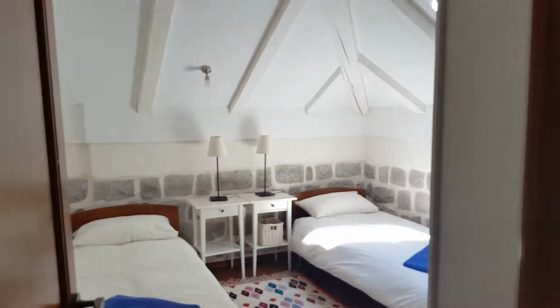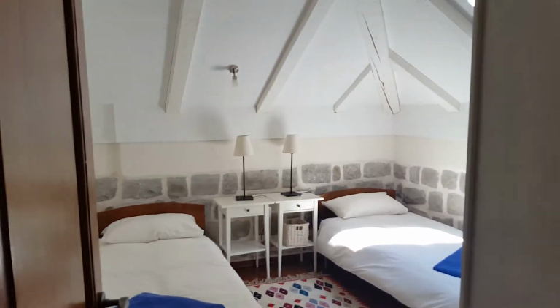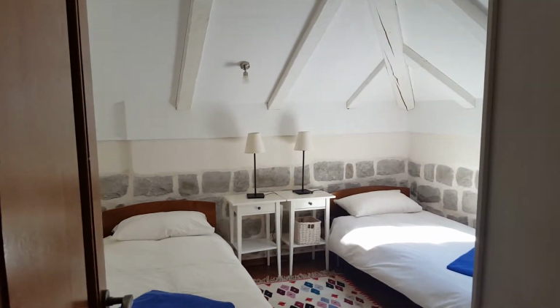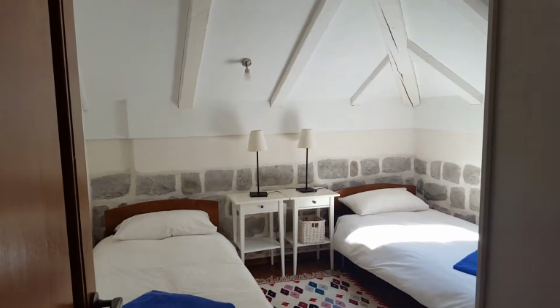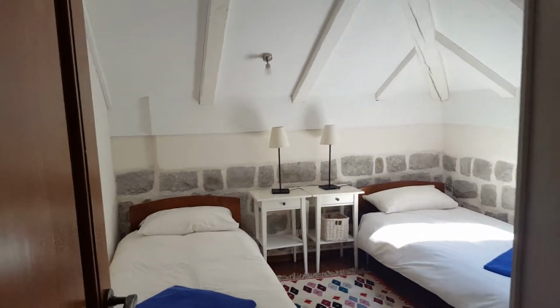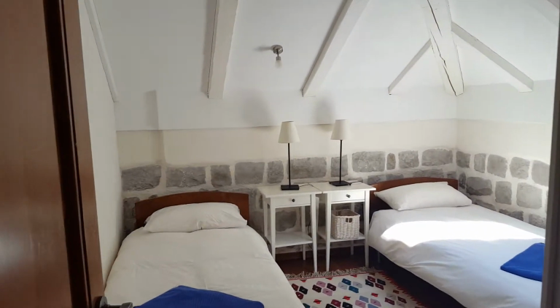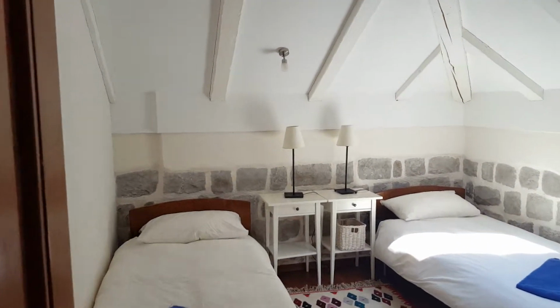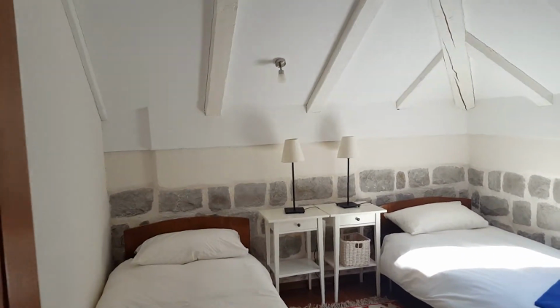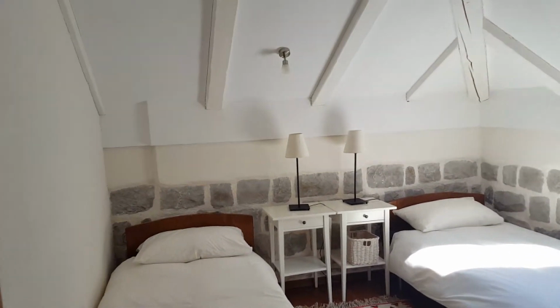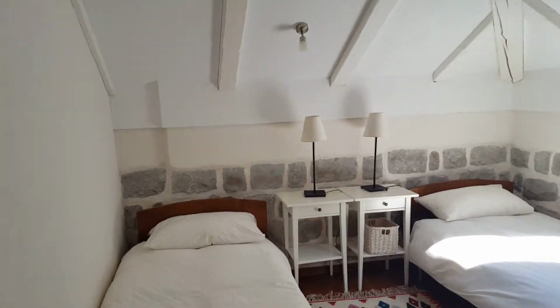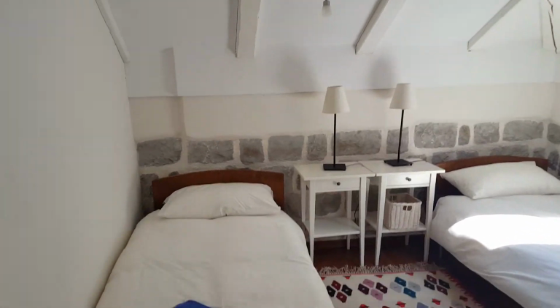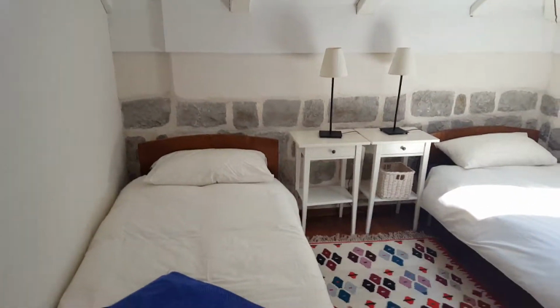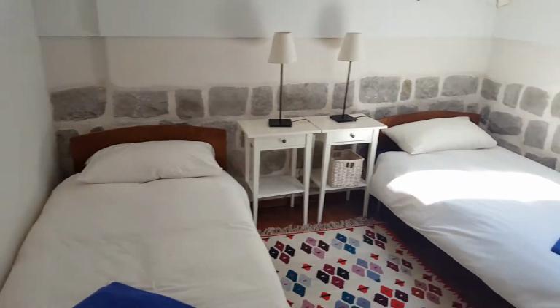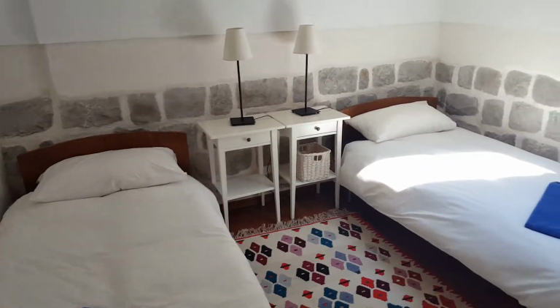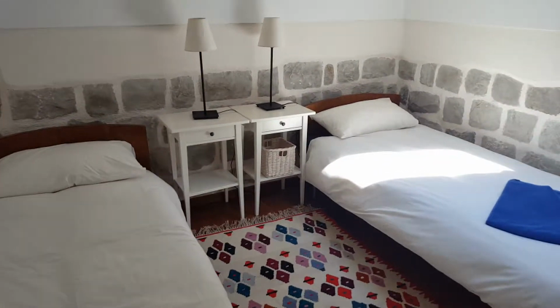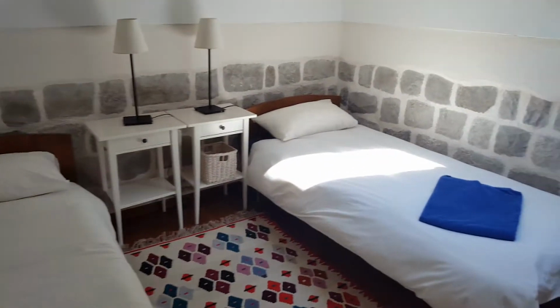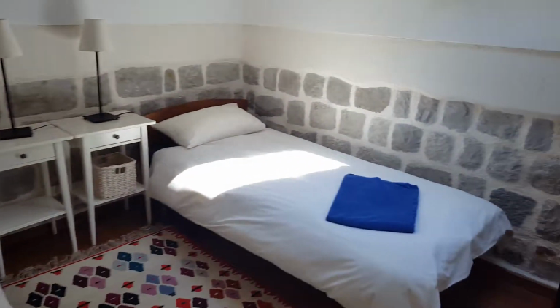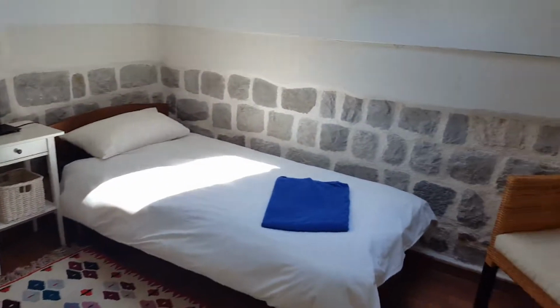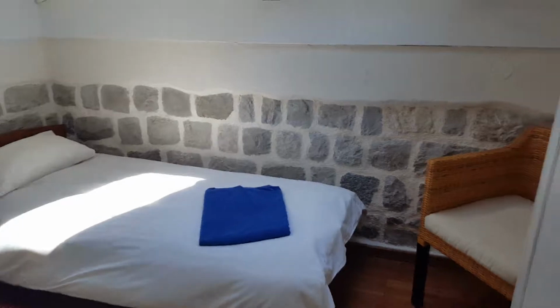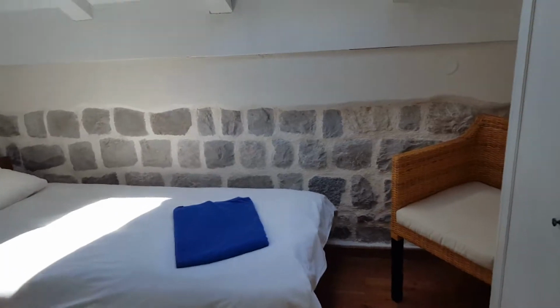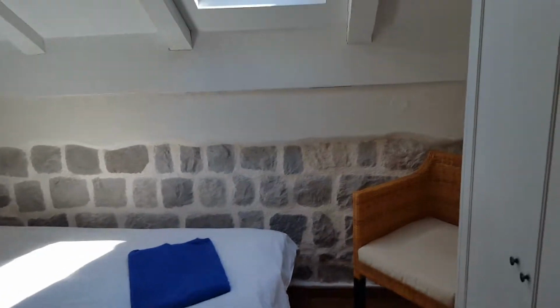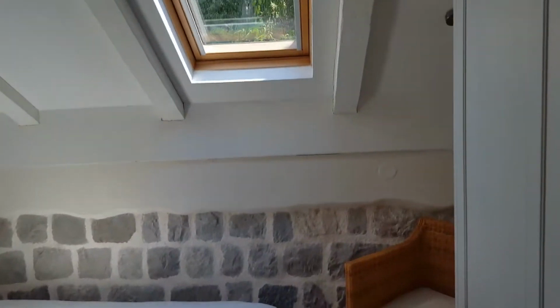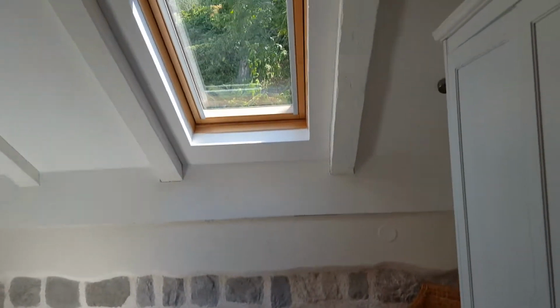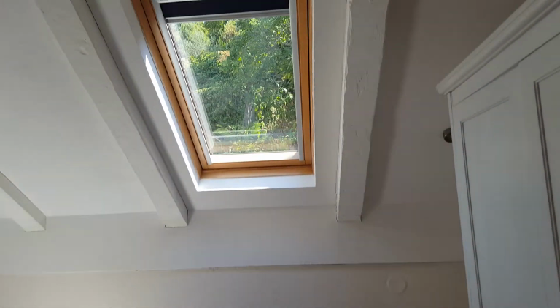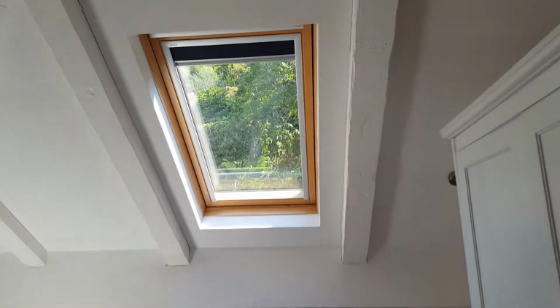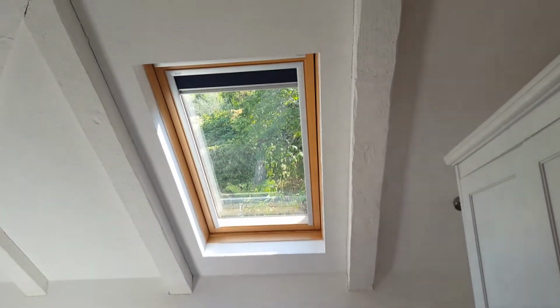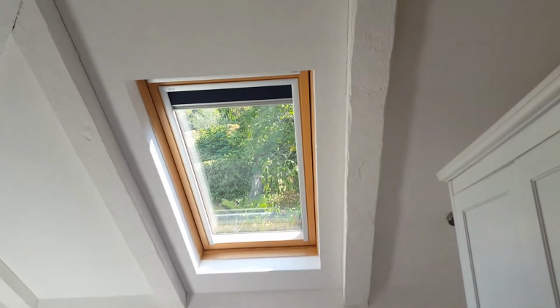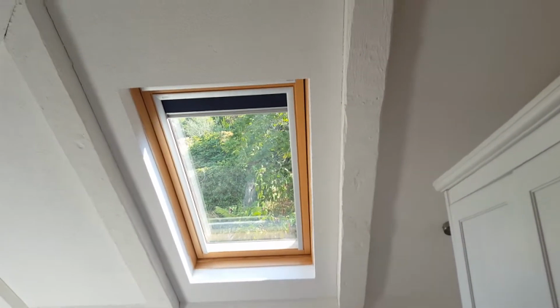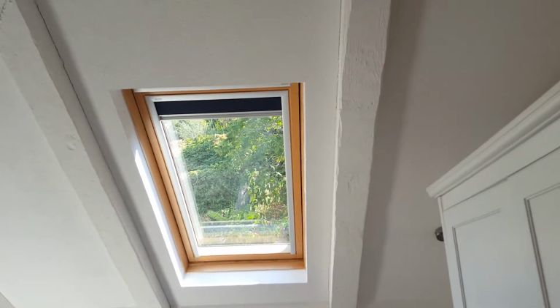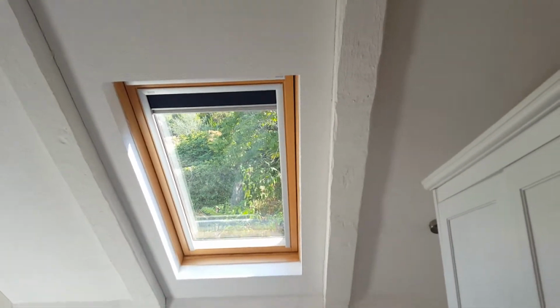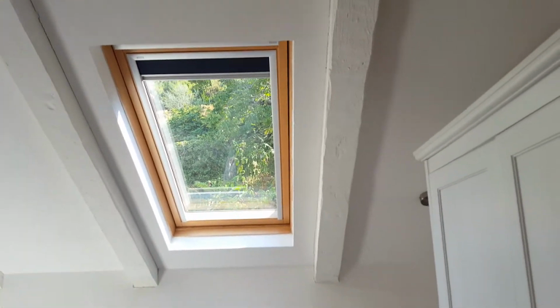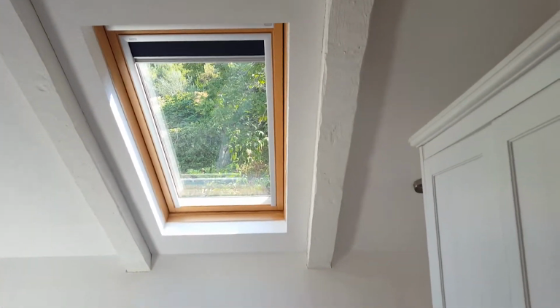This is the only bedroom without its own bathroom. It's a twin — a kind of attic room with a beautiful view.